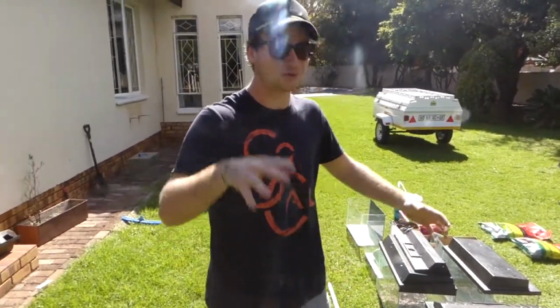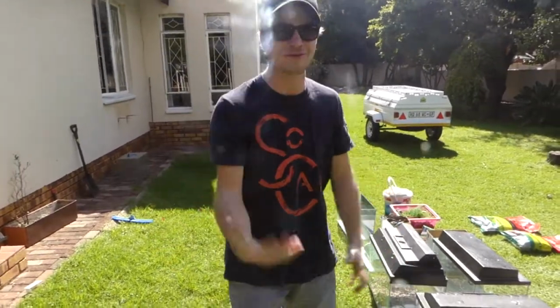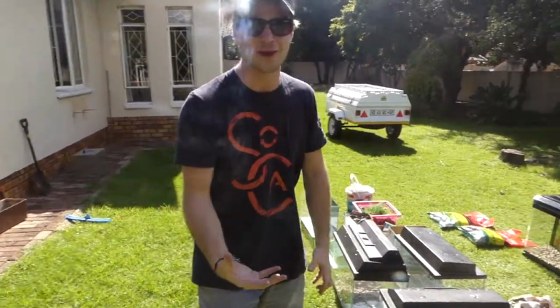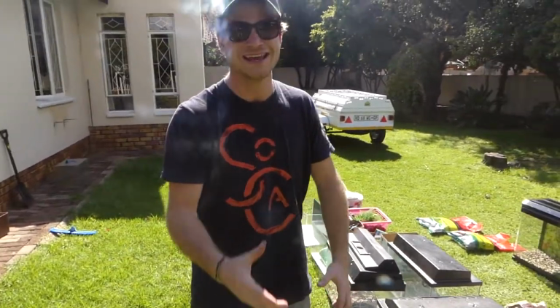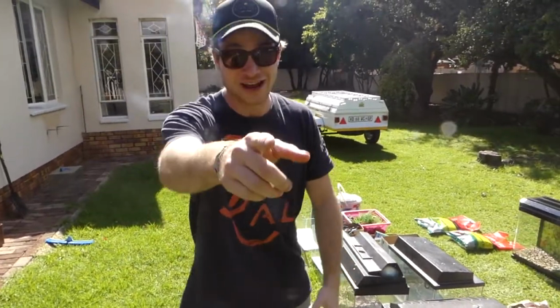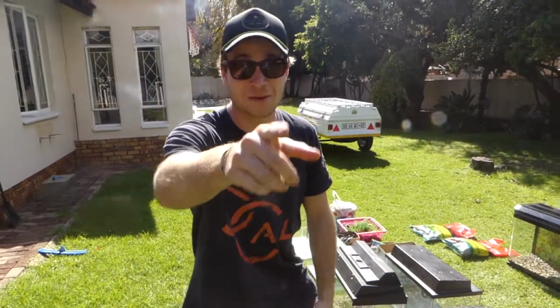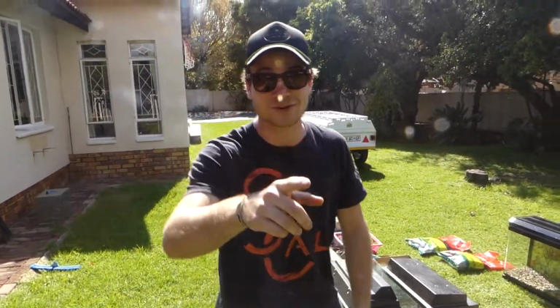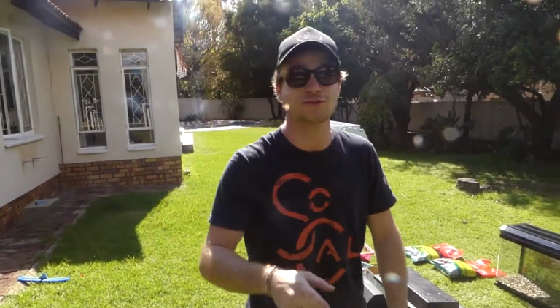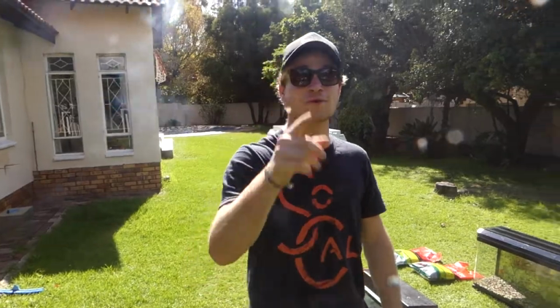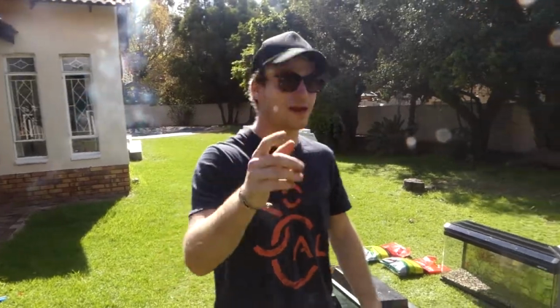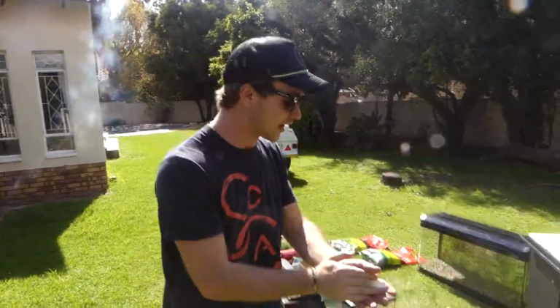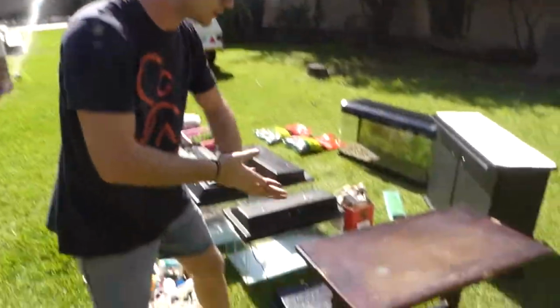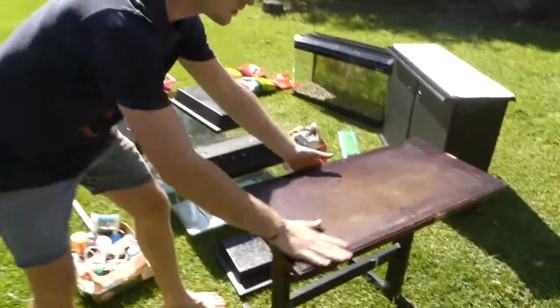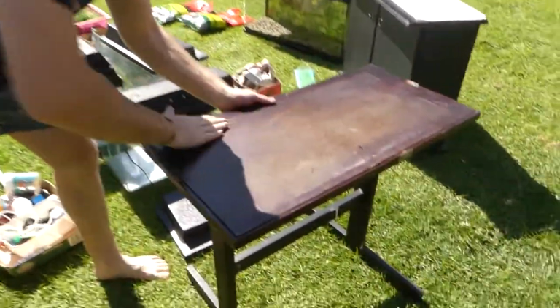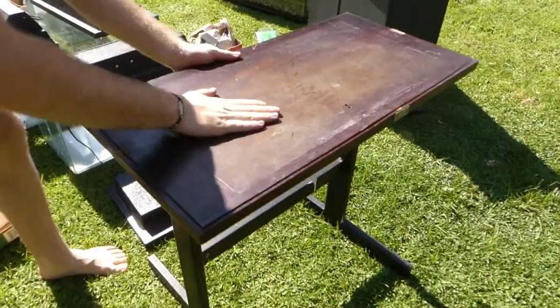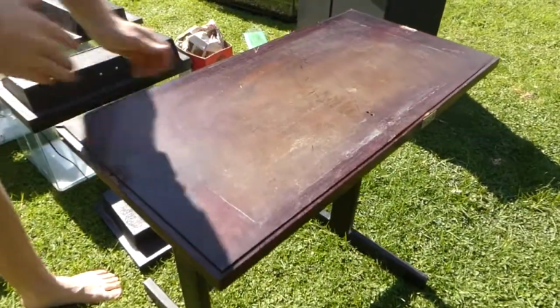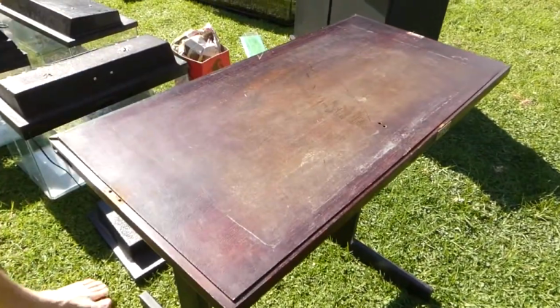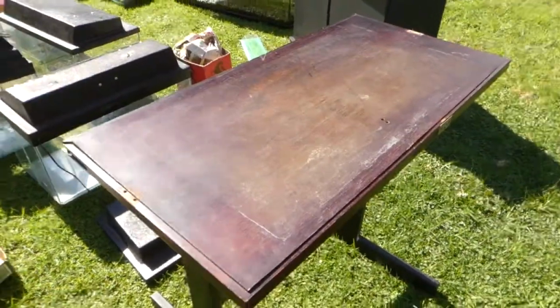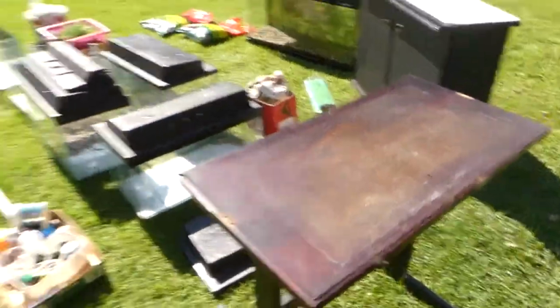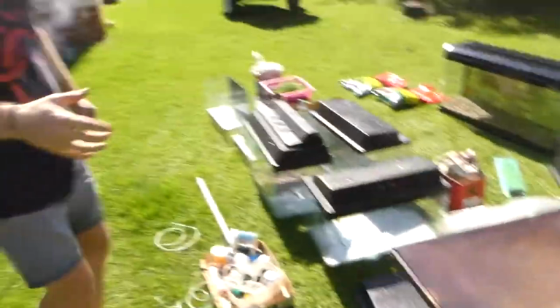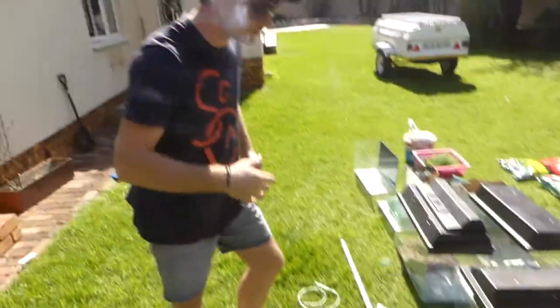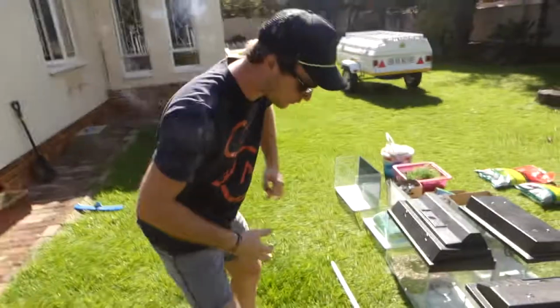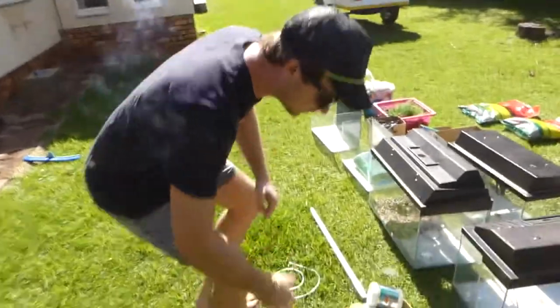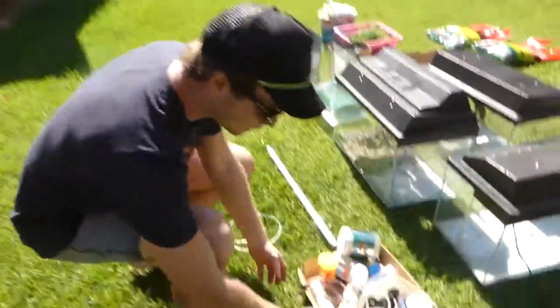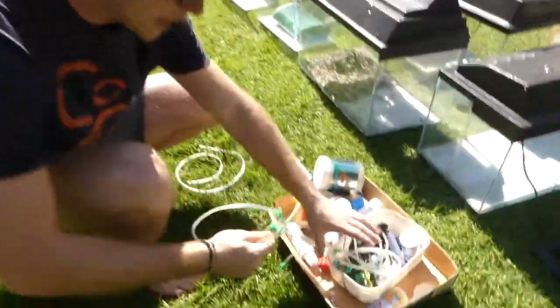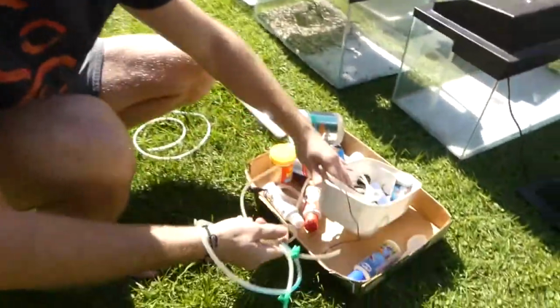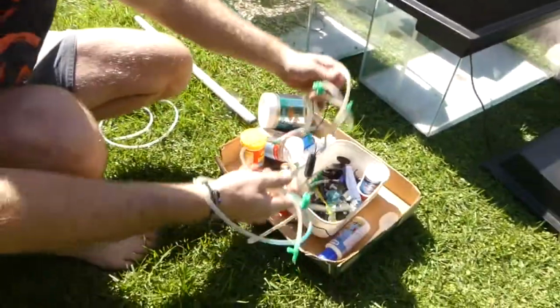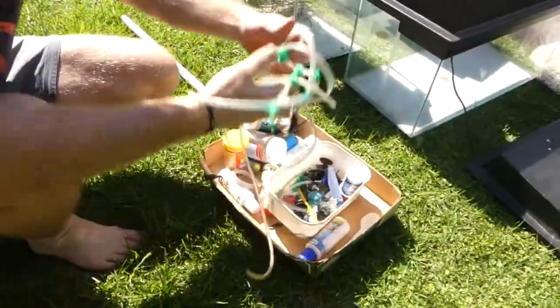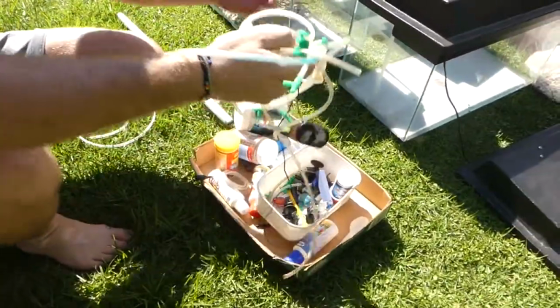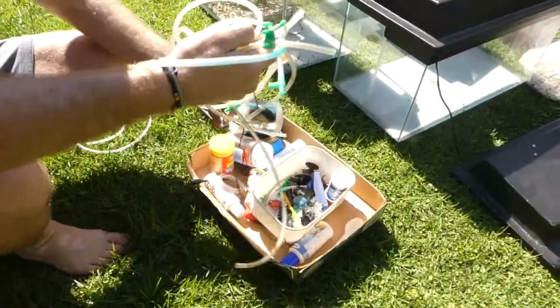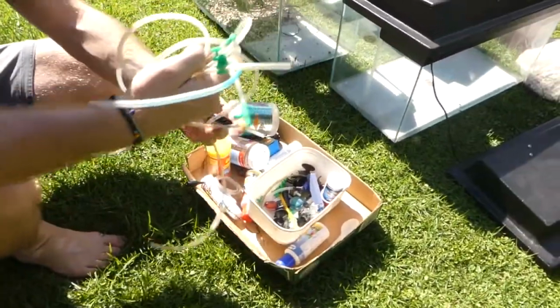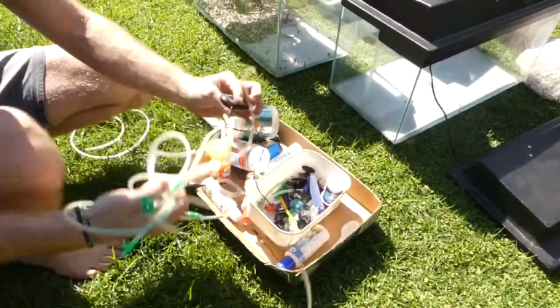I'm going to show you everything that we had. You guys are going to be amazed after this video. If you are amazed, give it a like. Anyway, got this lovely stand for a two foot tank right here. Let's keep this quick. Airline tubing for days — I mean, have you ever seen so much airline tubing?